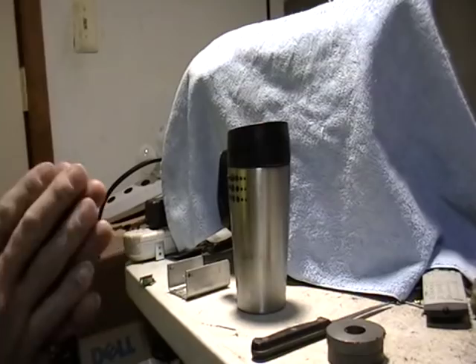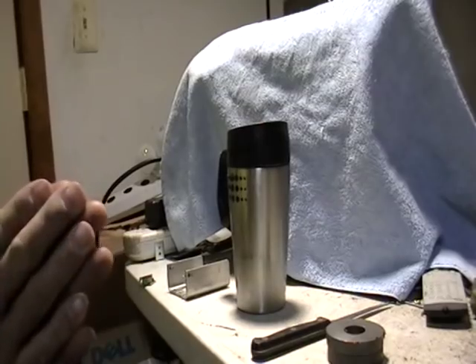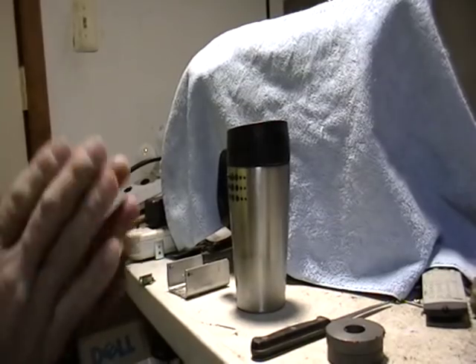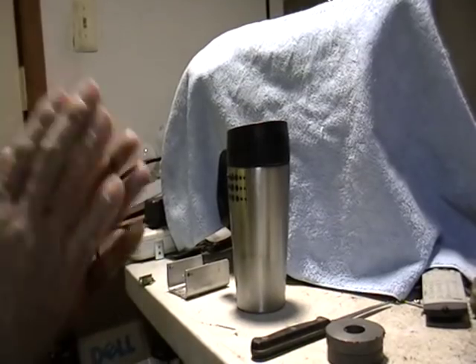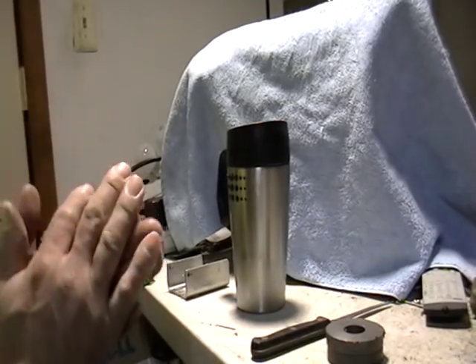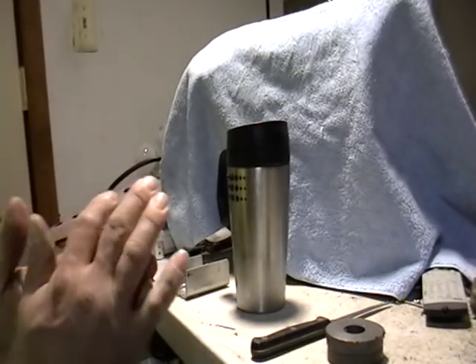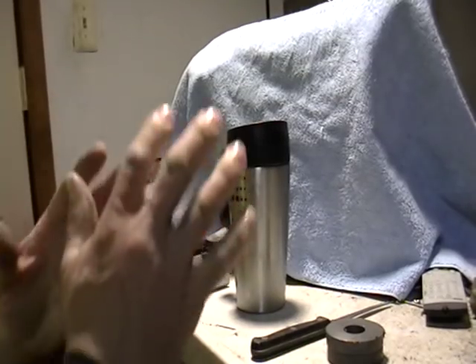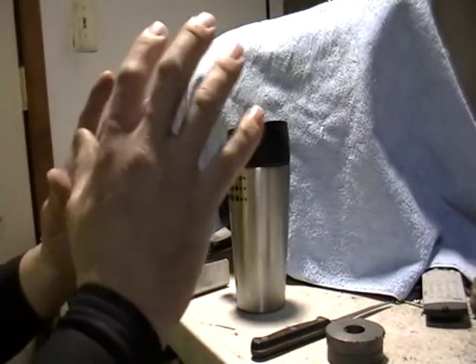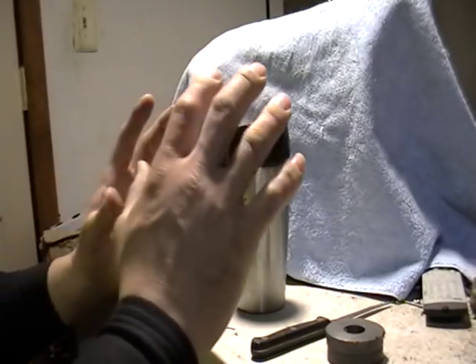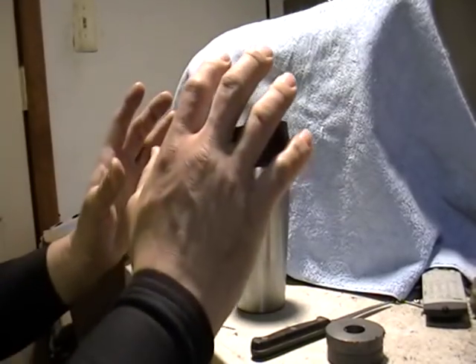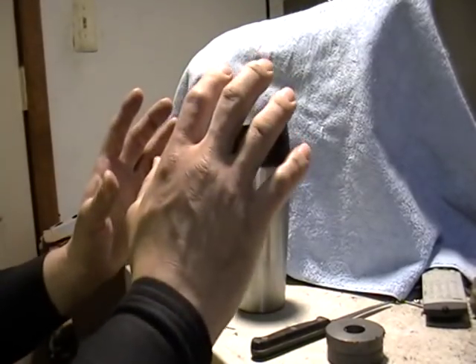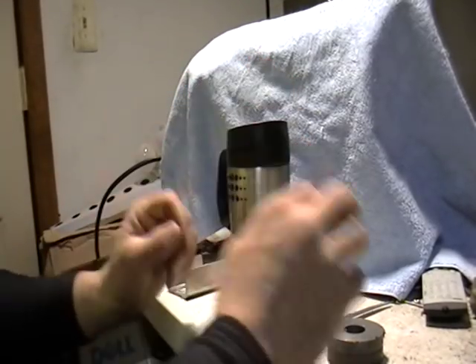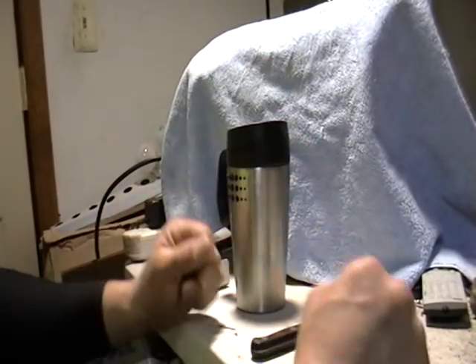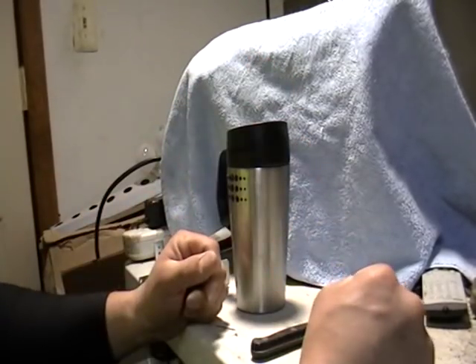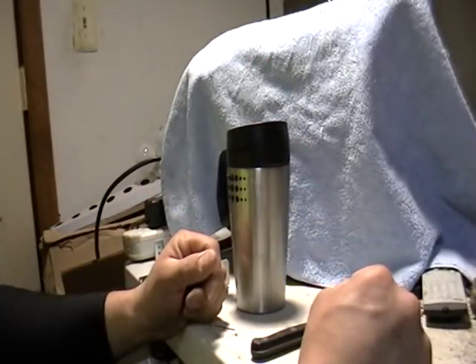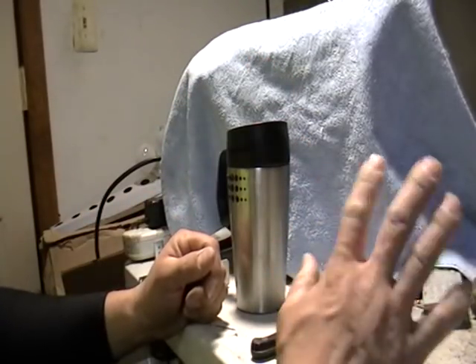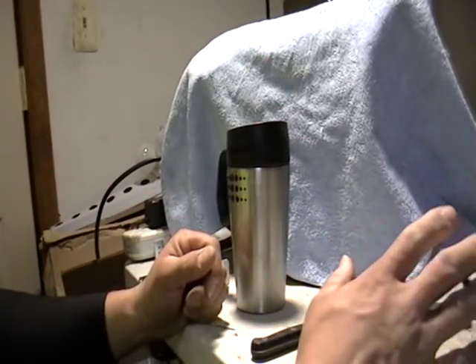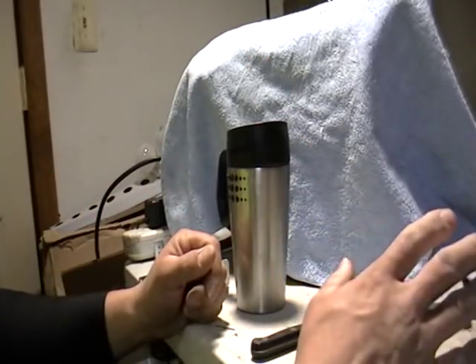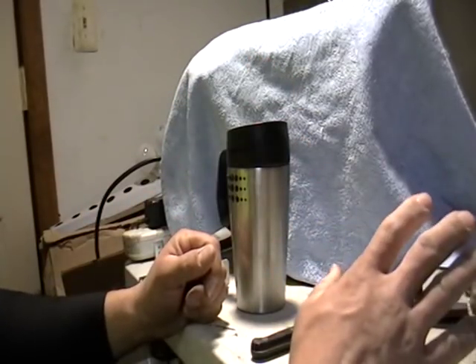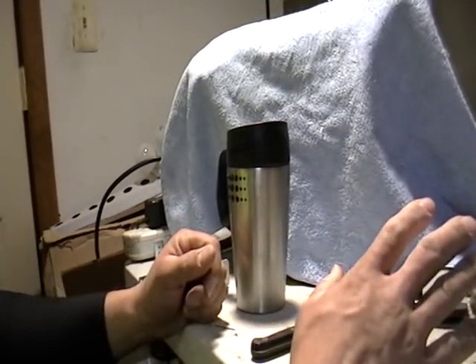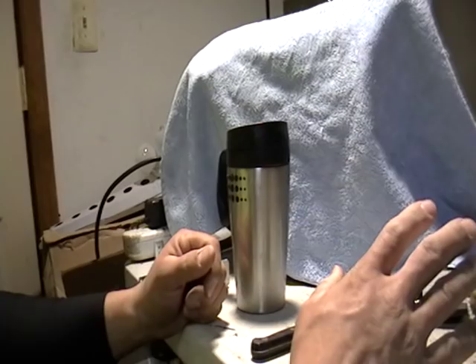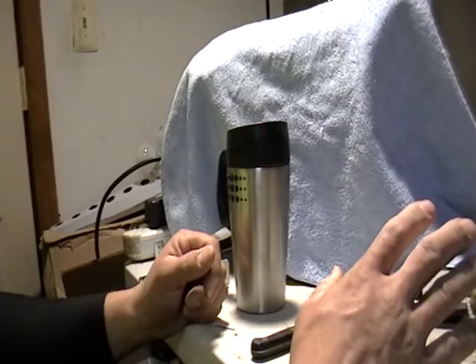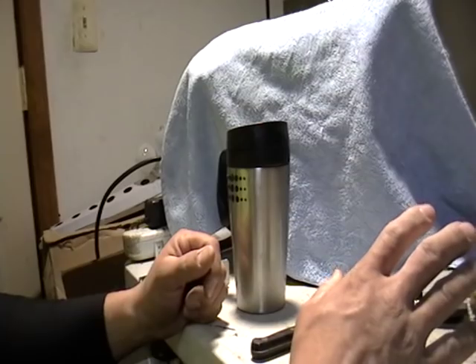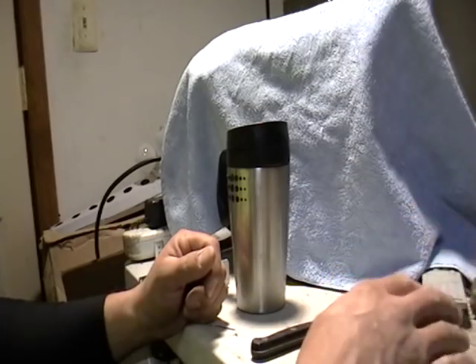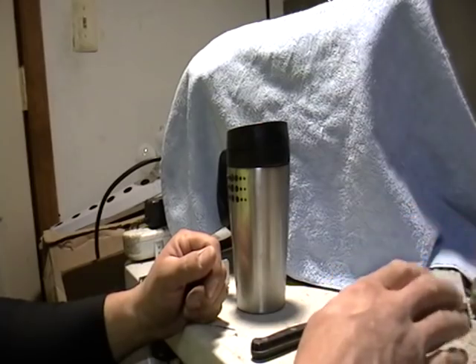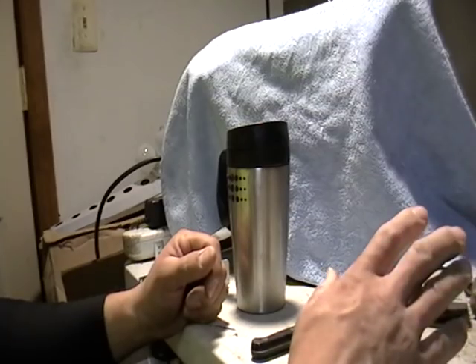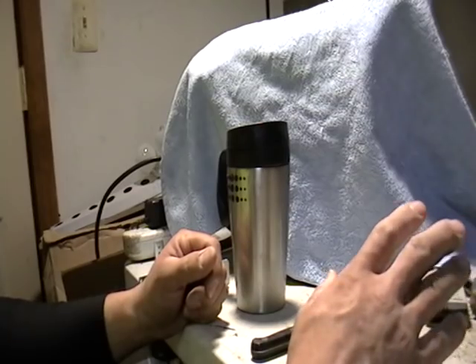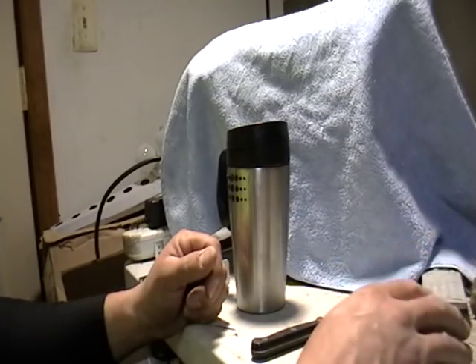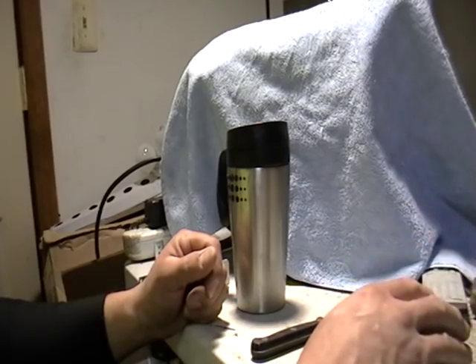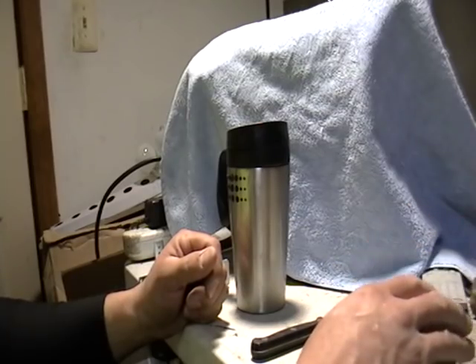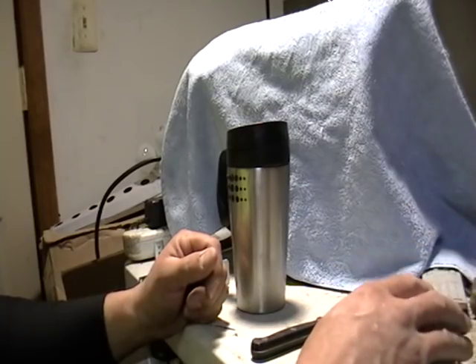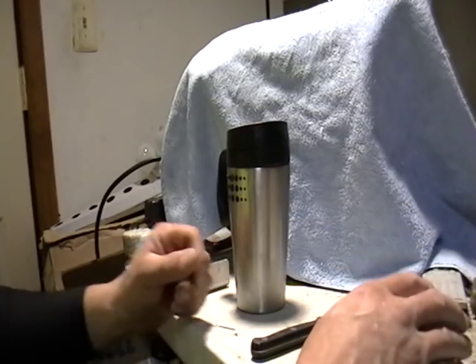Hey guys, this is Mike the Scrapper. I got a request, or a few requests, on how to tell the difference between stainless steel and aluminum.